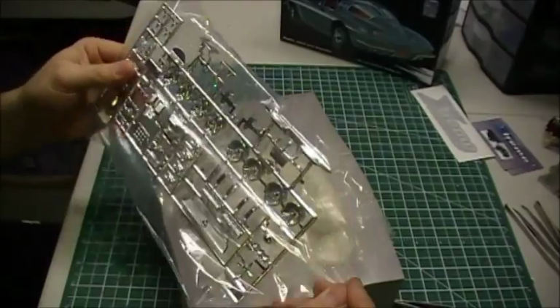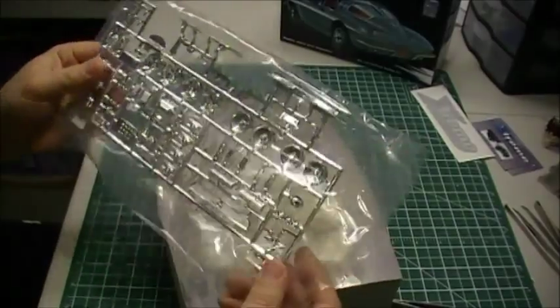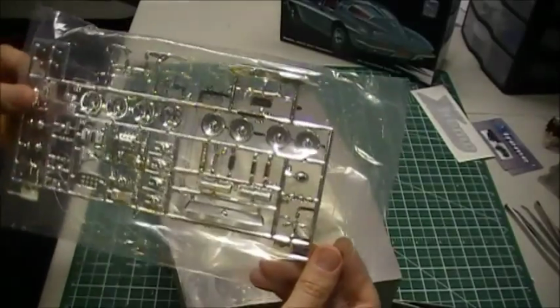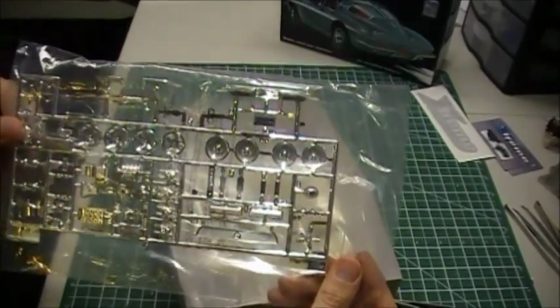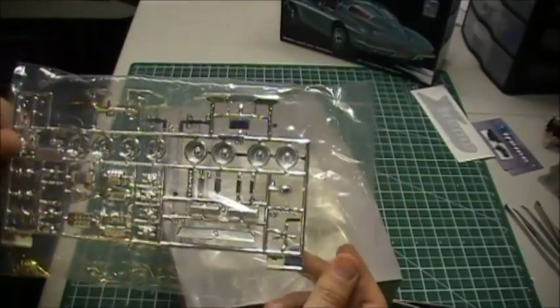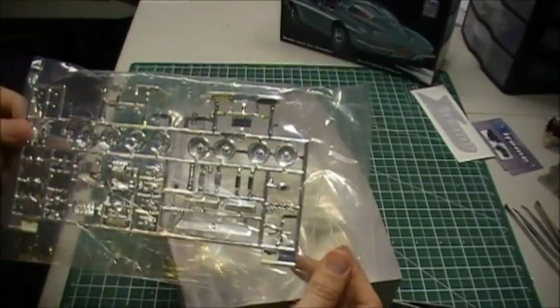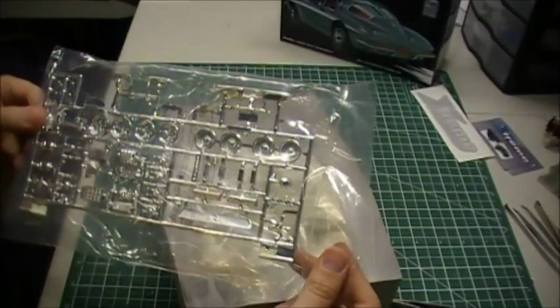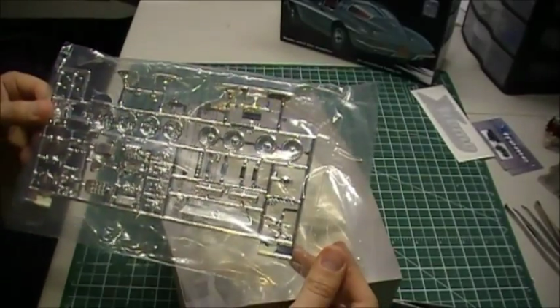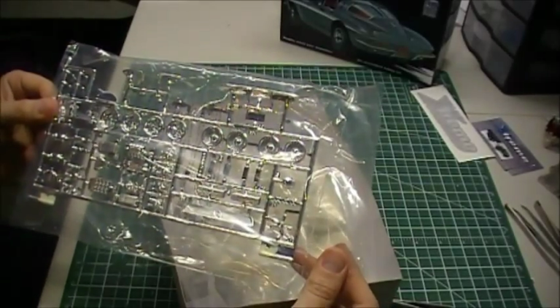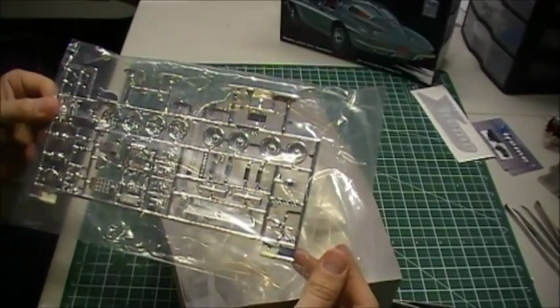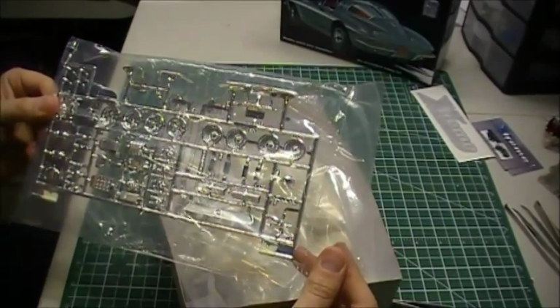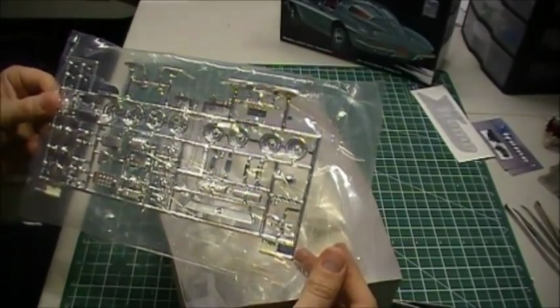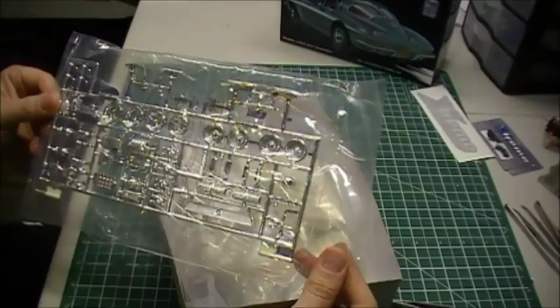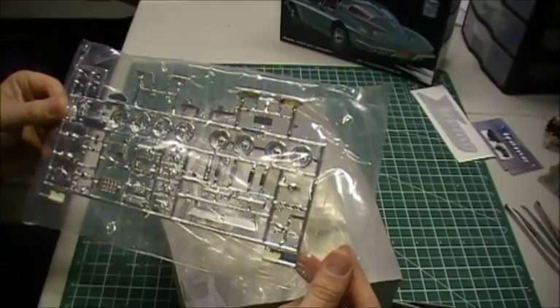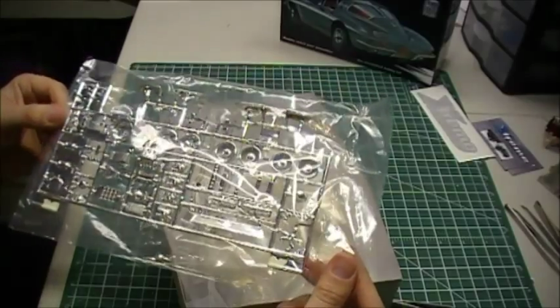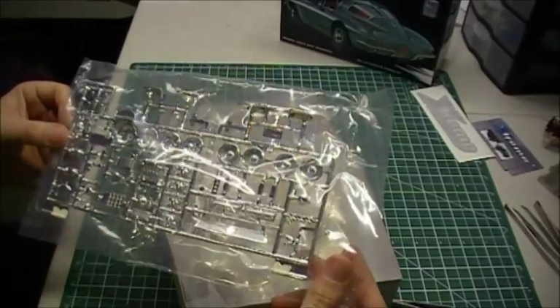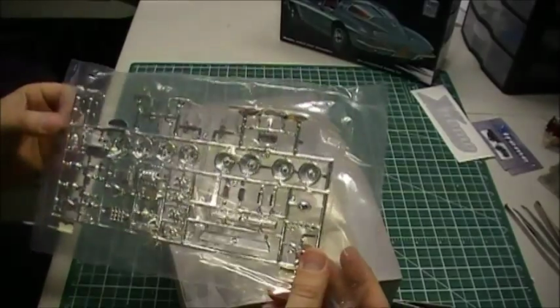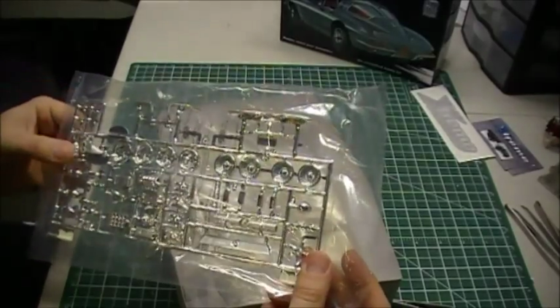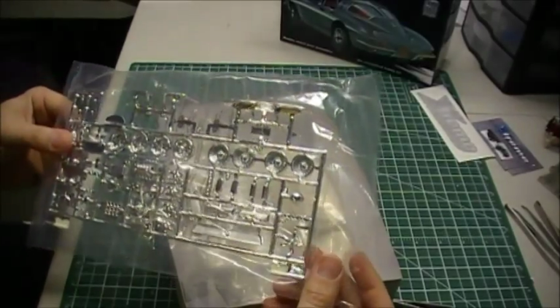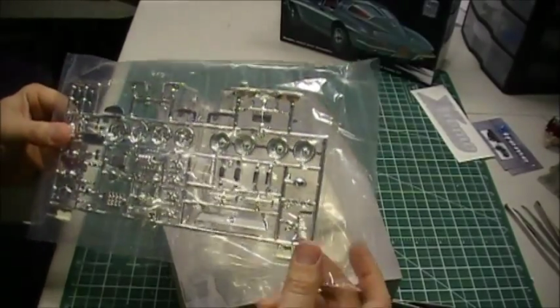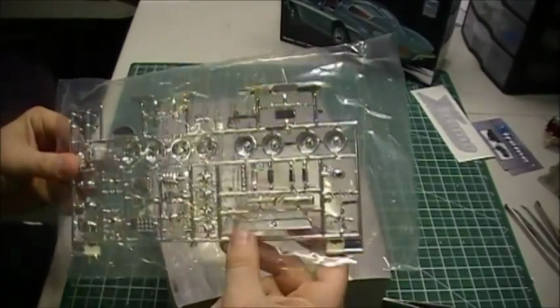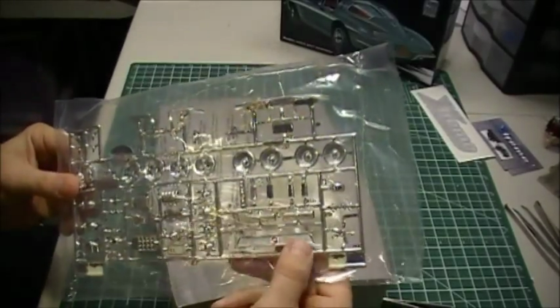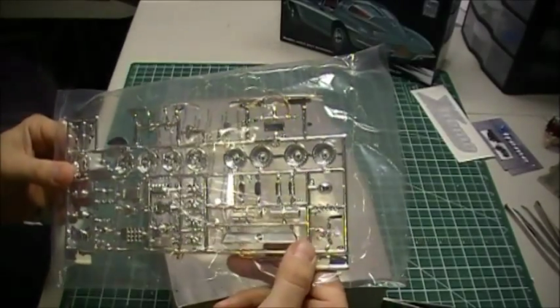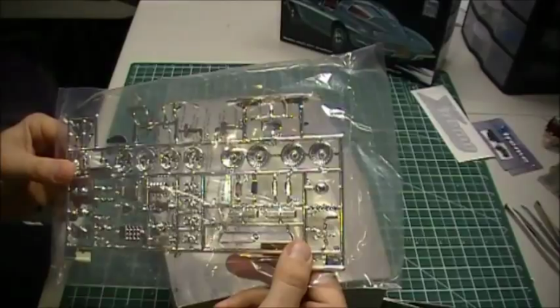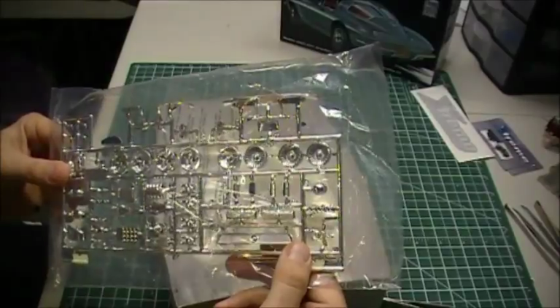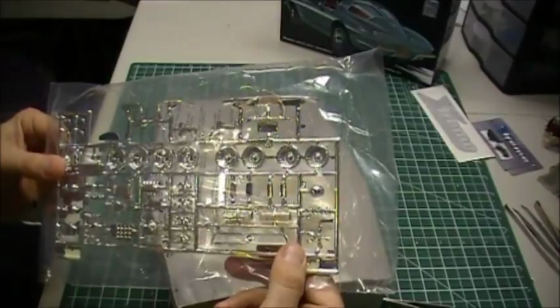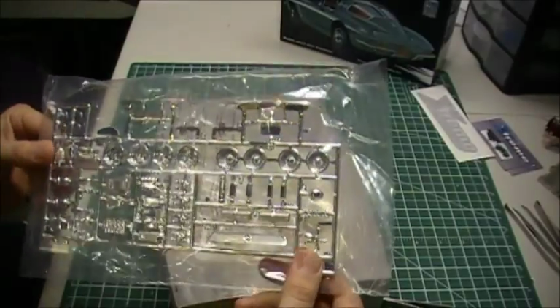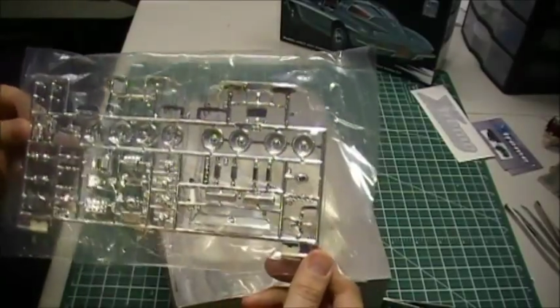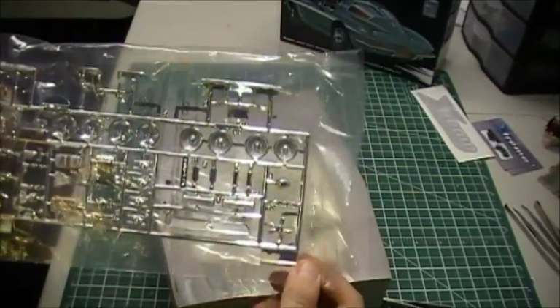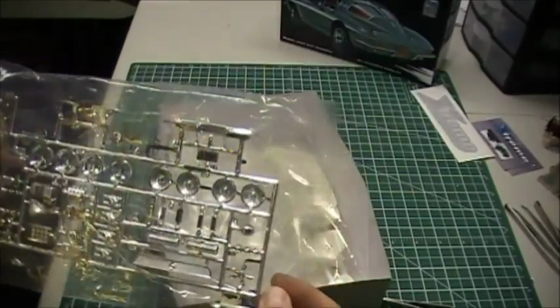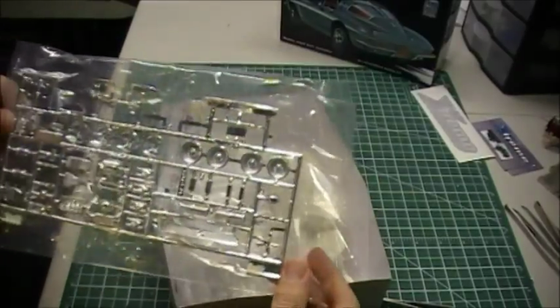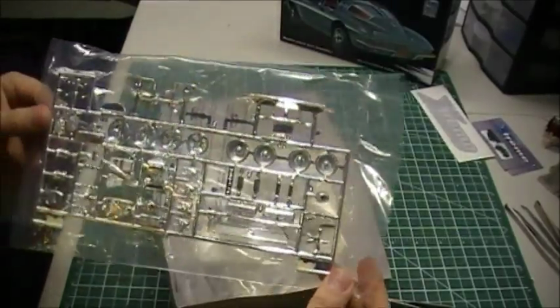The chrome tree — nothing special going on there. You just got your different set of rims, your blower, your bumpers and whatnot. Like I said, nothing out of the norm there.